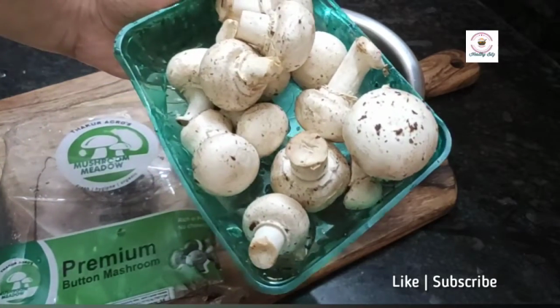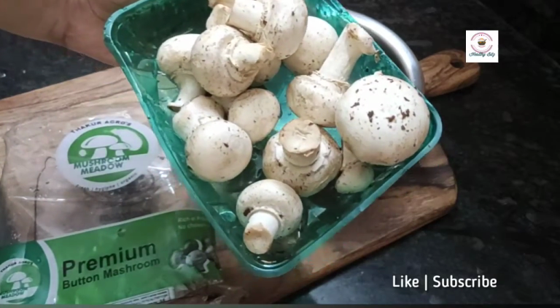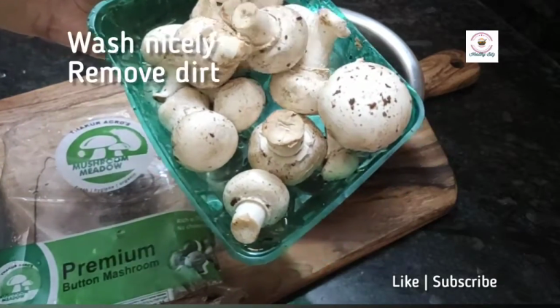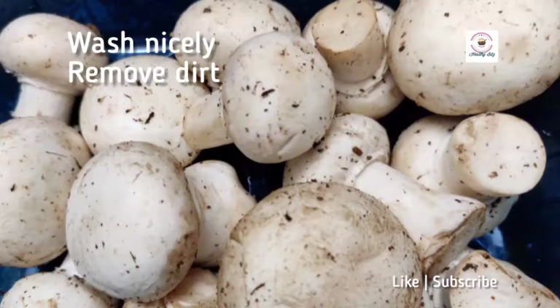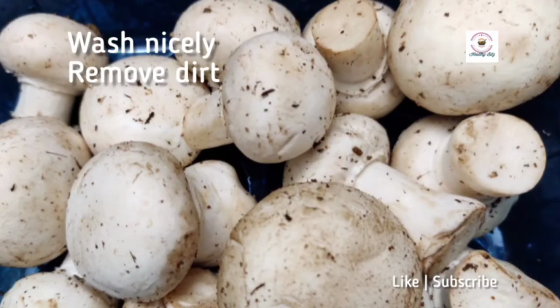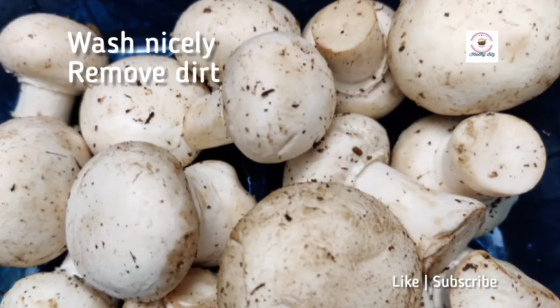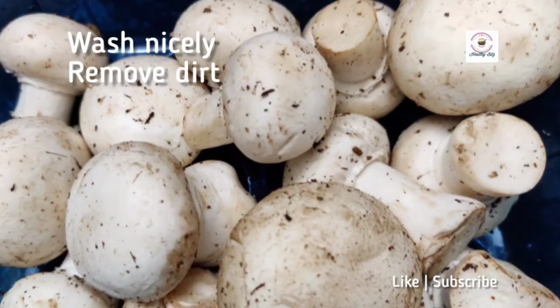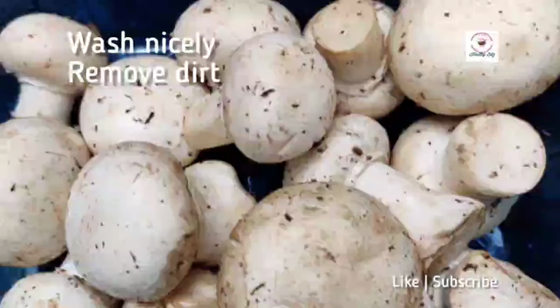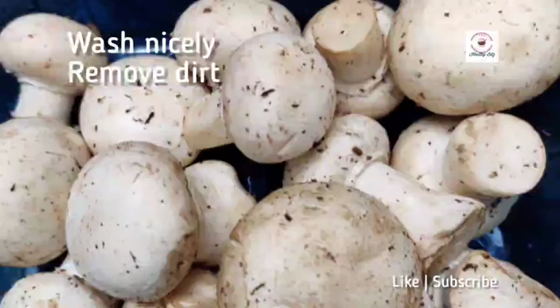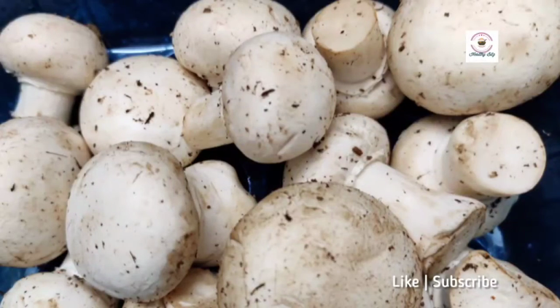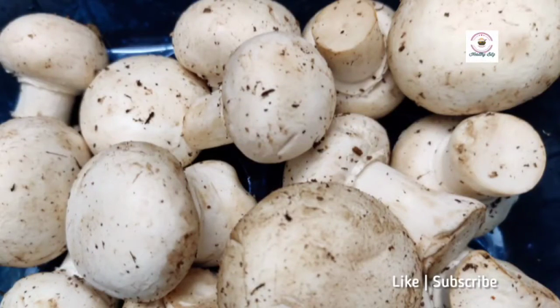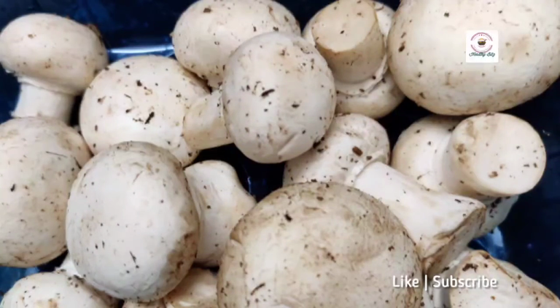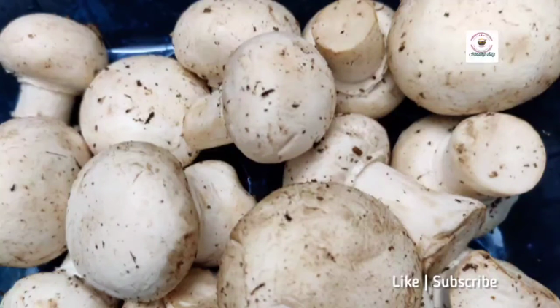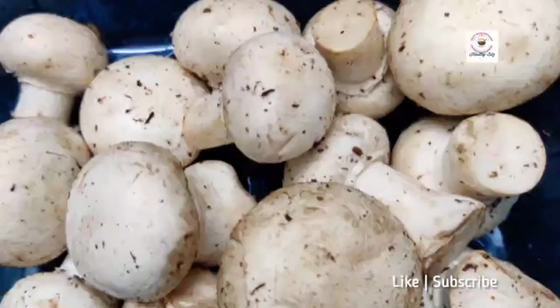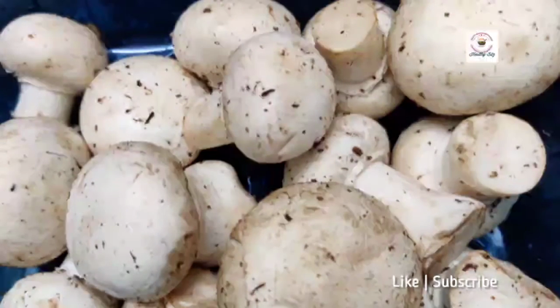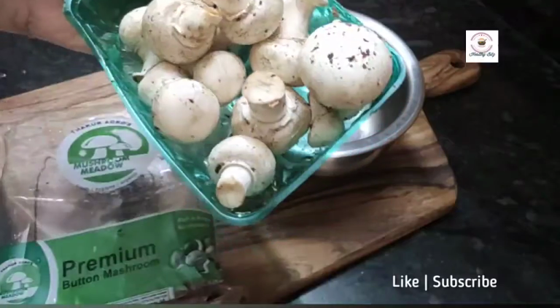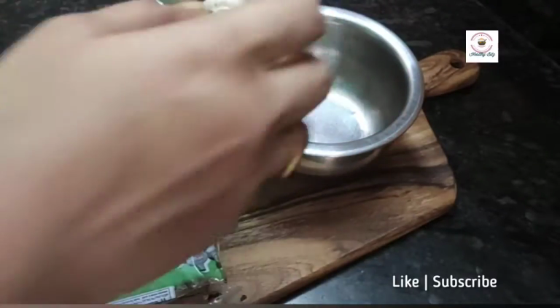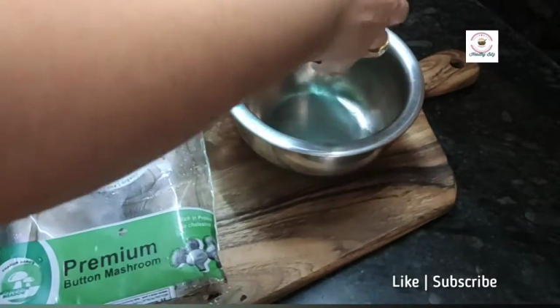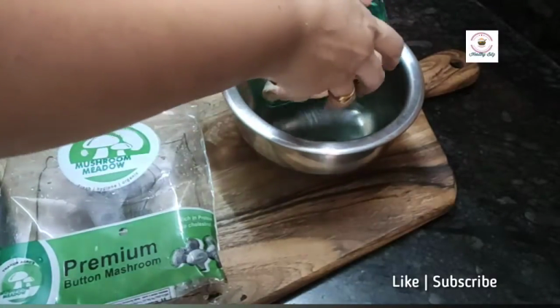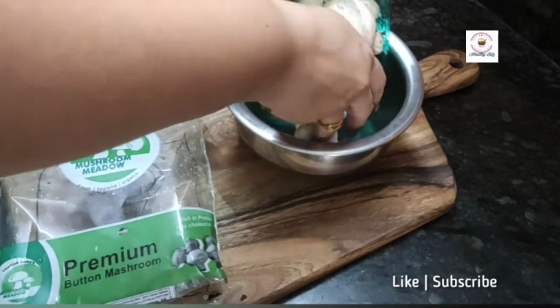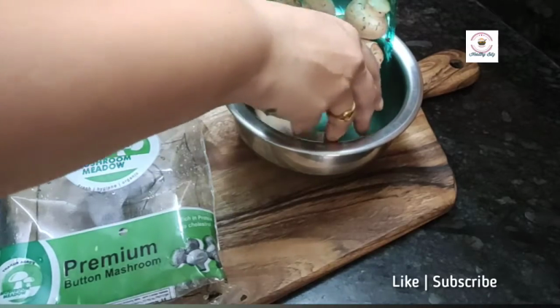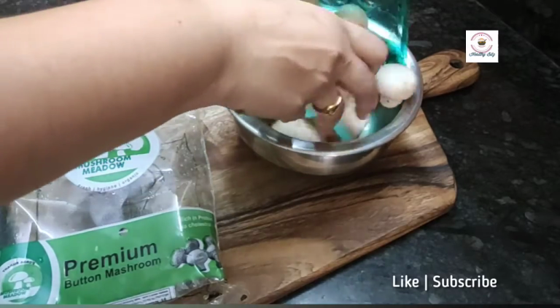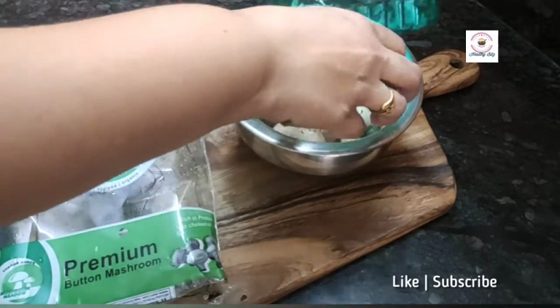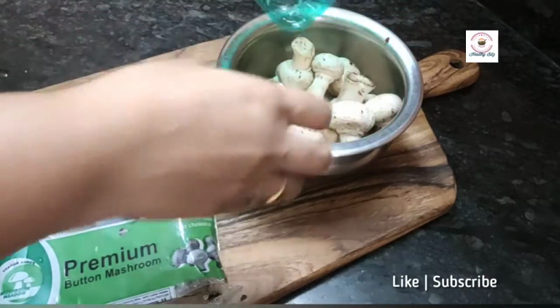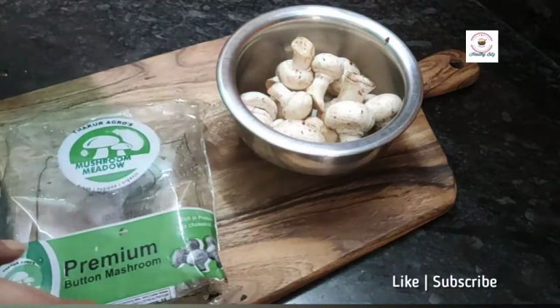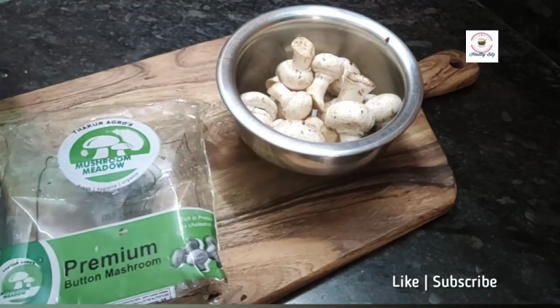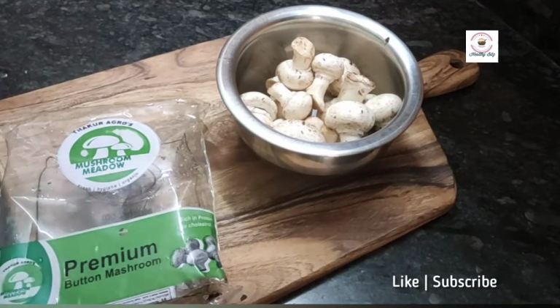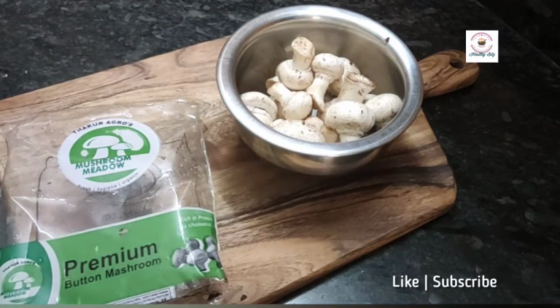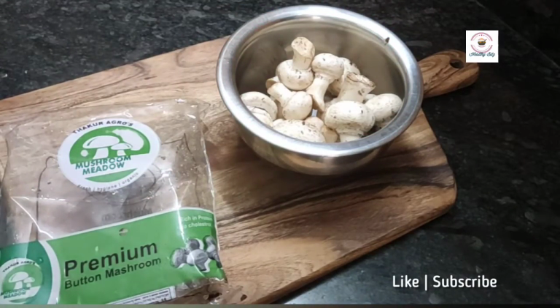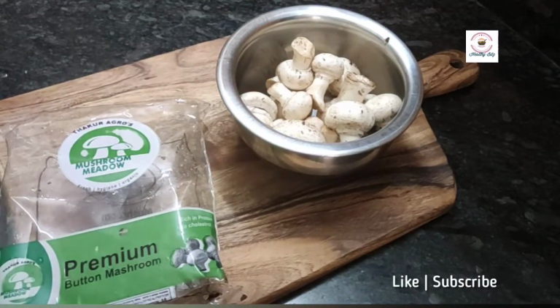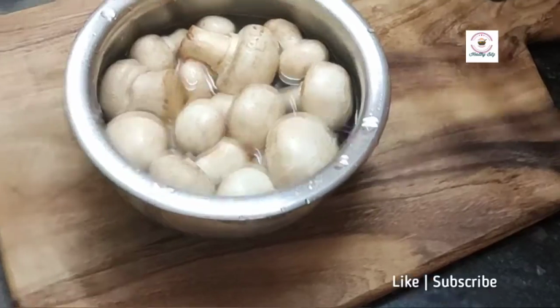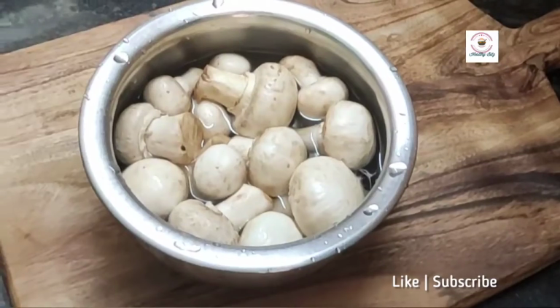If you follow this process, you can store them for more time at home, and they will be better and cheaper as compared to canned mushrooms.